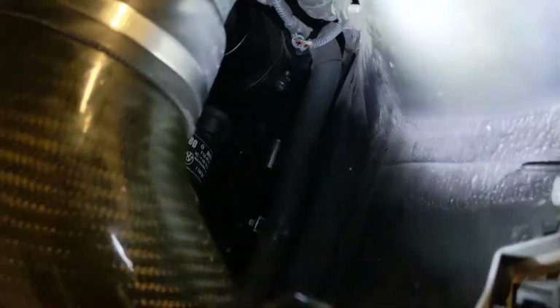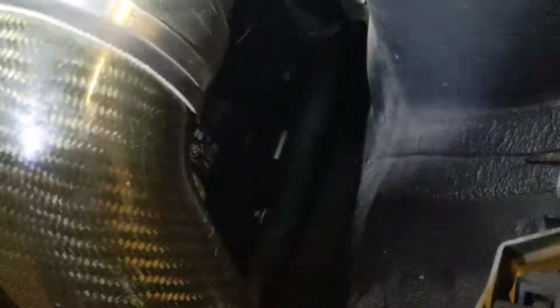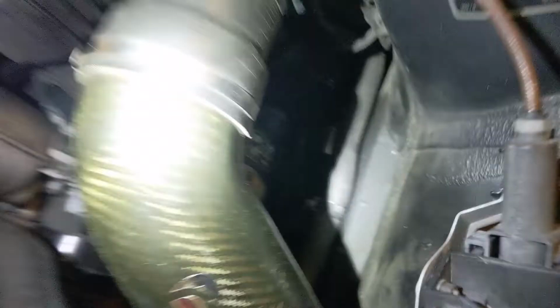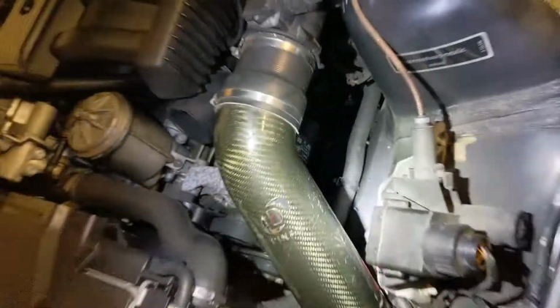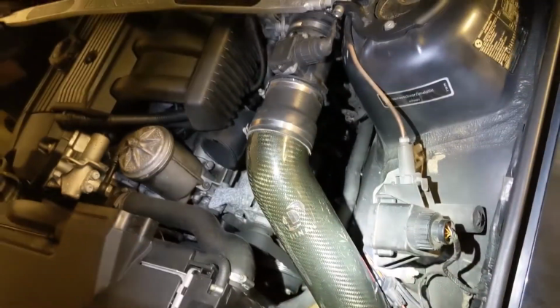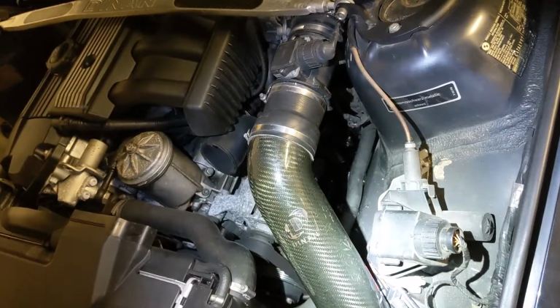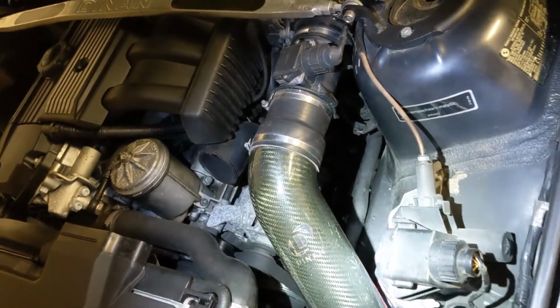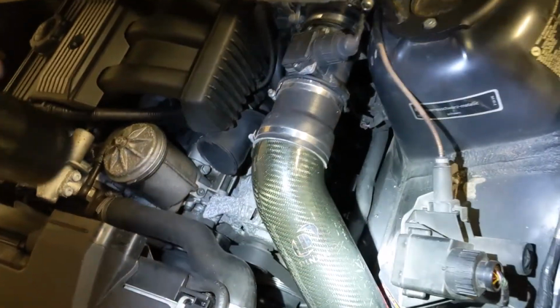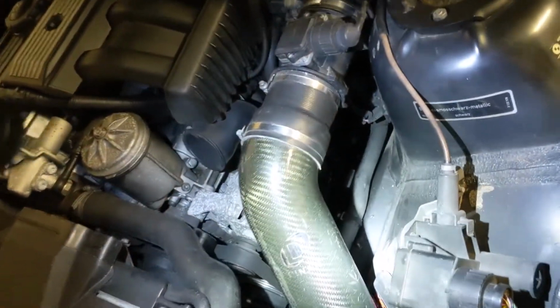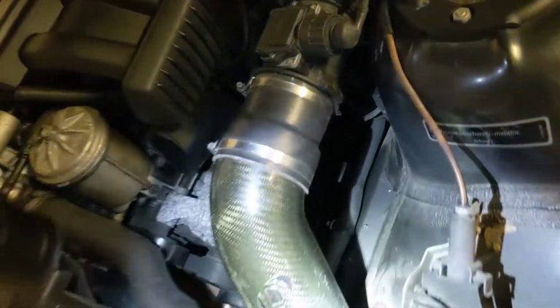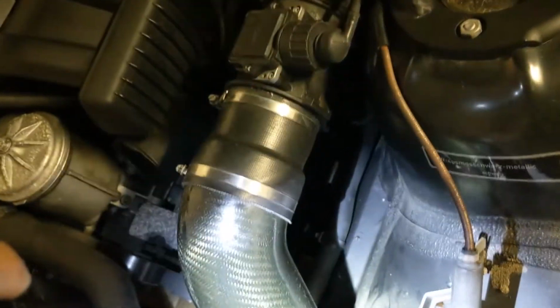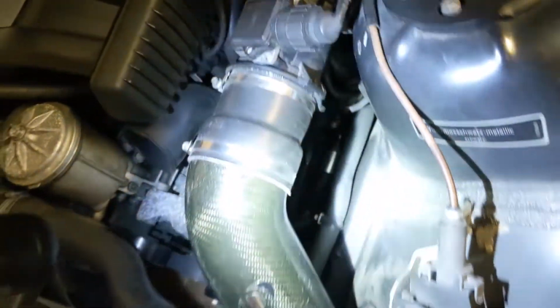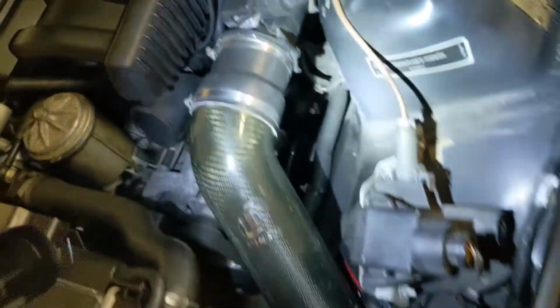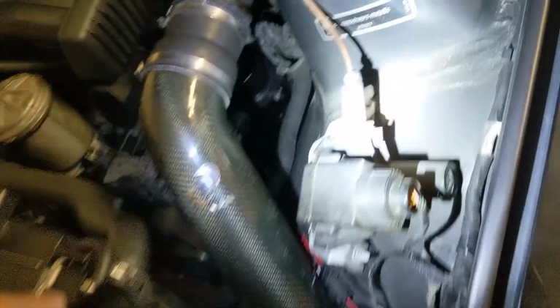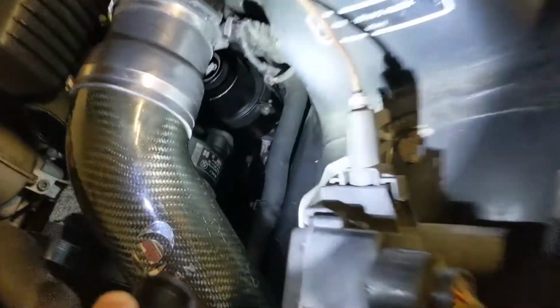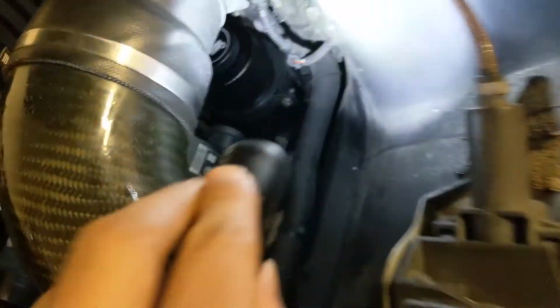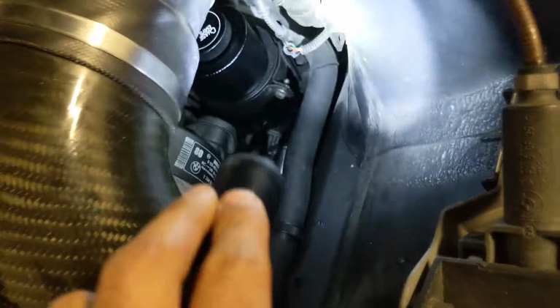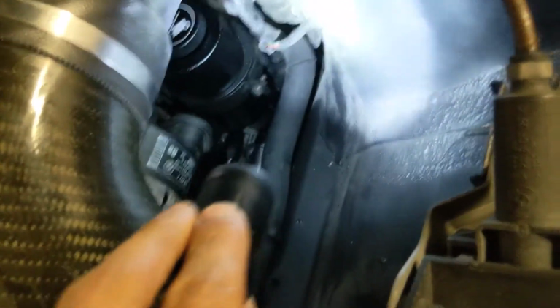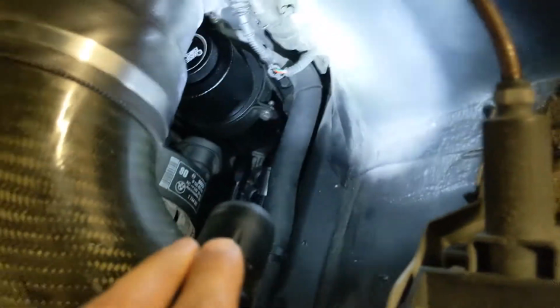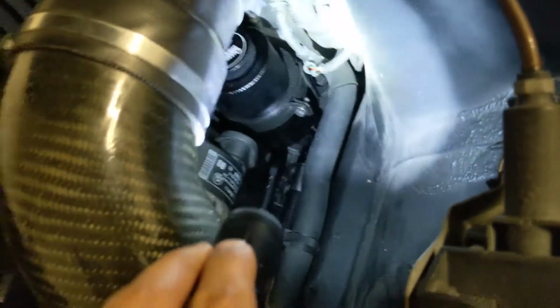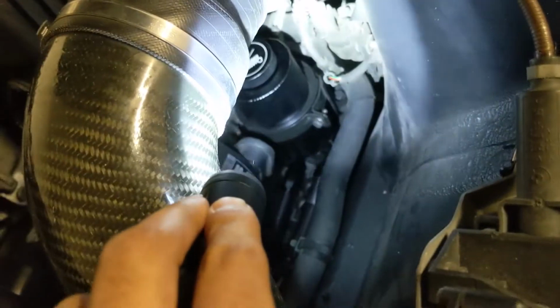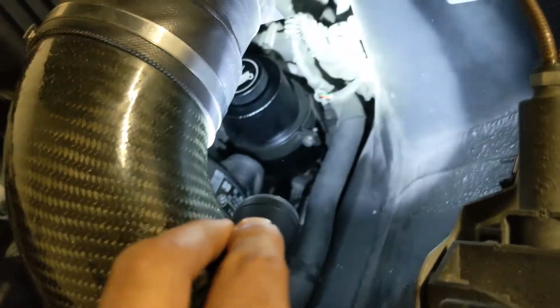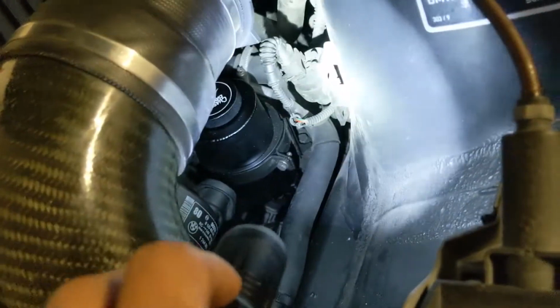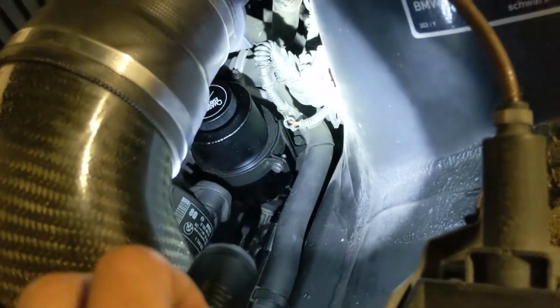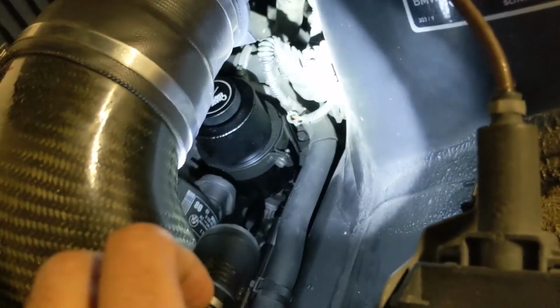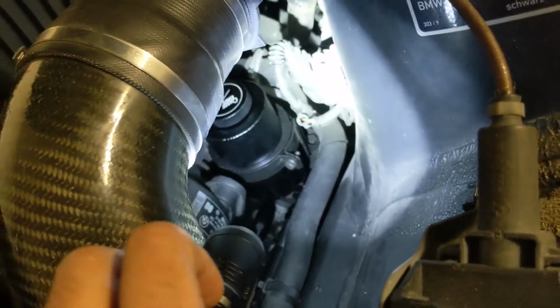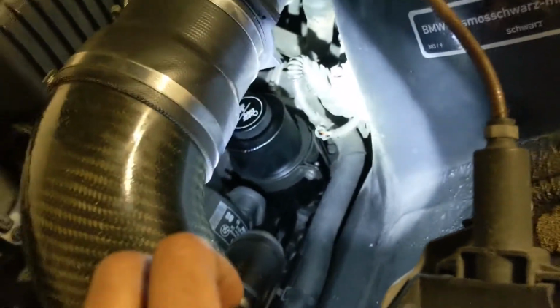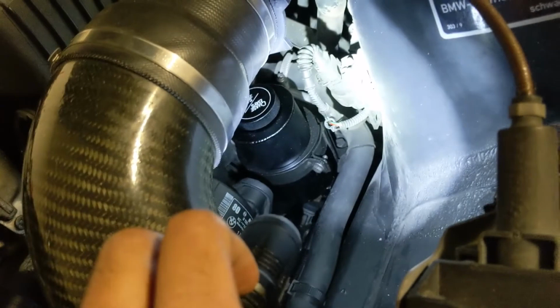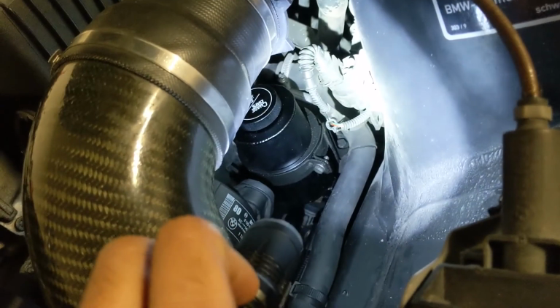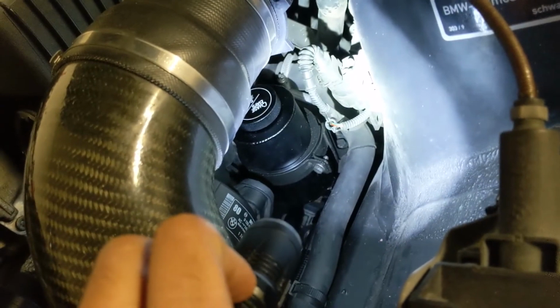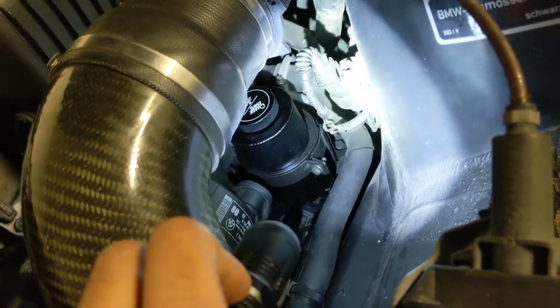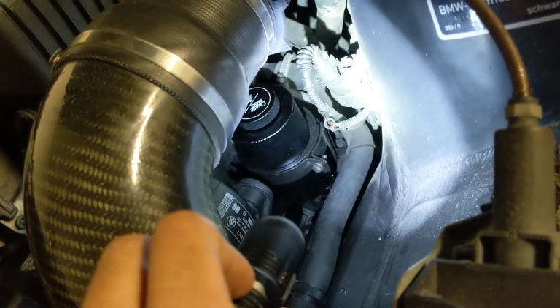The first thing is obviously you want to pull the intake out. Mine was pretty easy — it was an aftermarket intake. Once you do that, I found it easiest to pull the whole thing out and then go back with it. I did try doing it one piece at a time, but it became a pain in the butt.